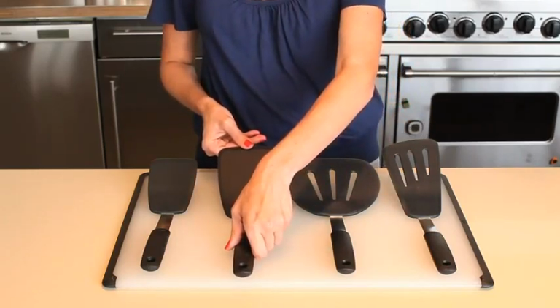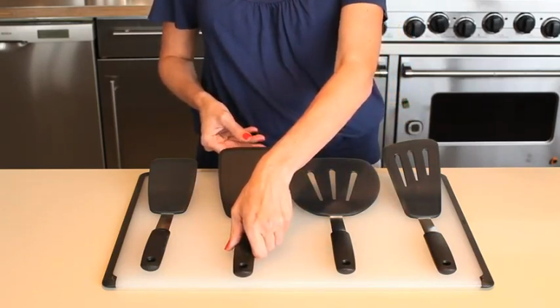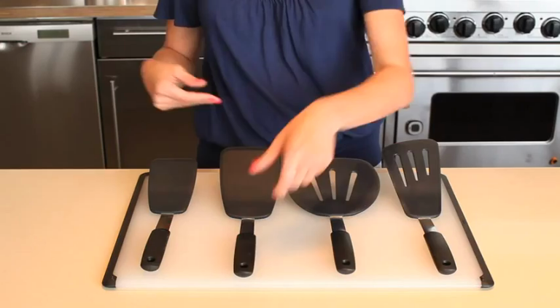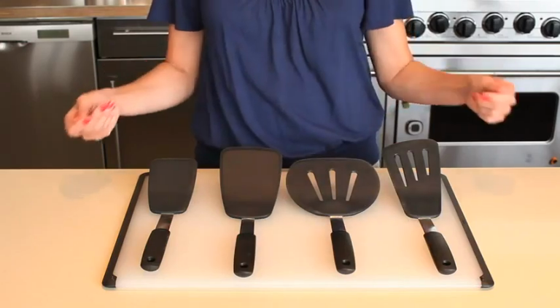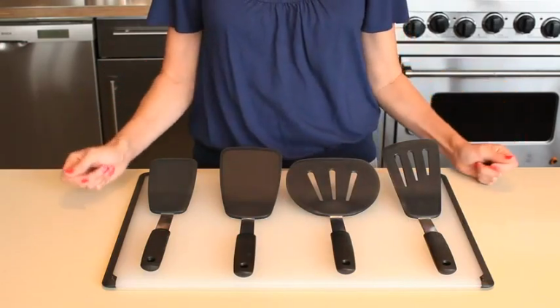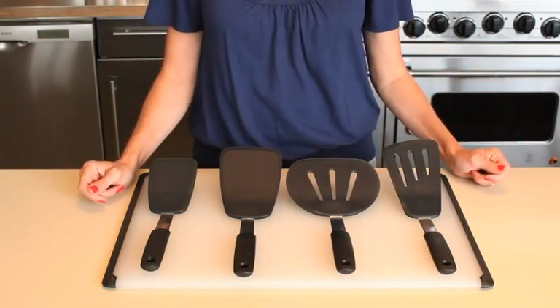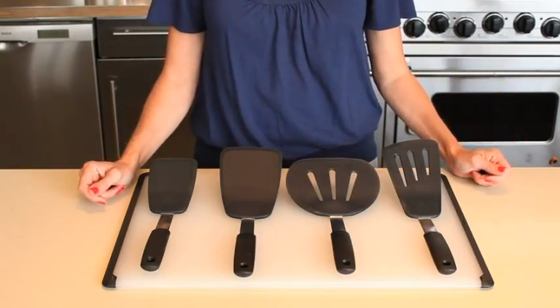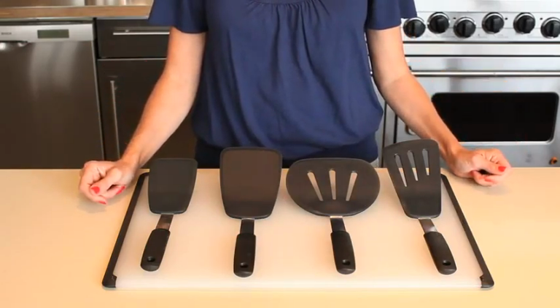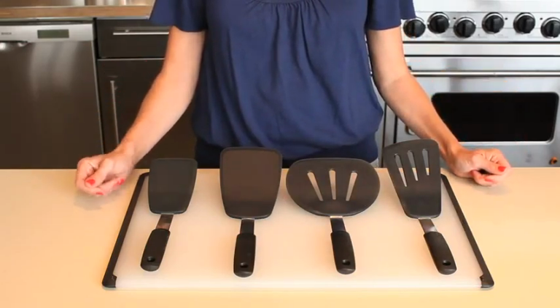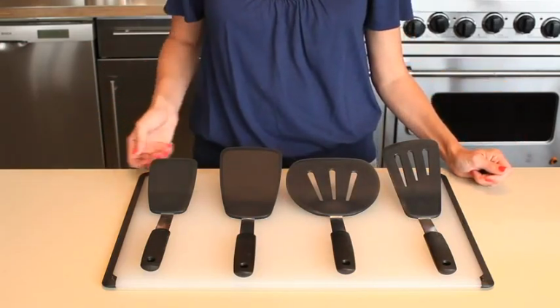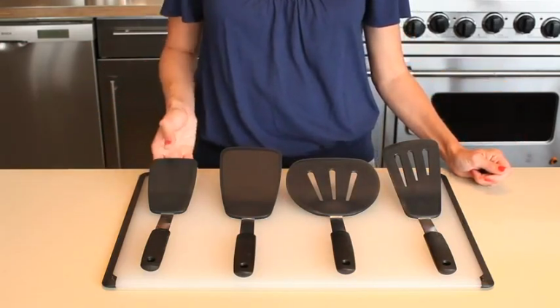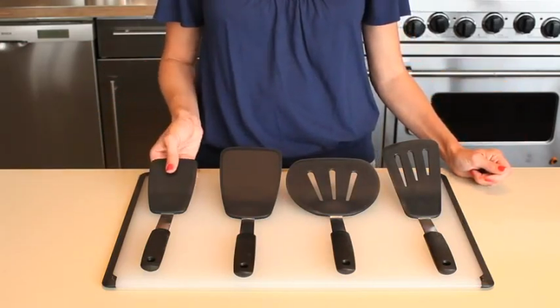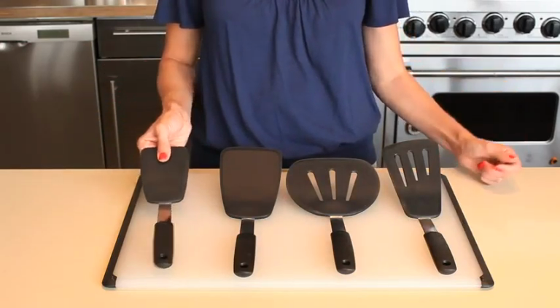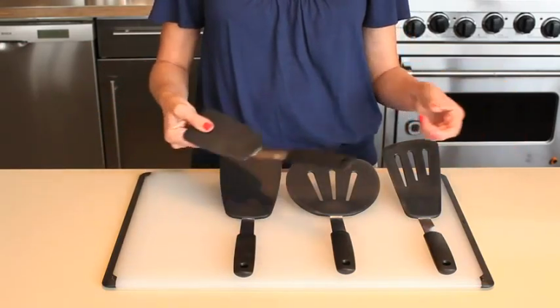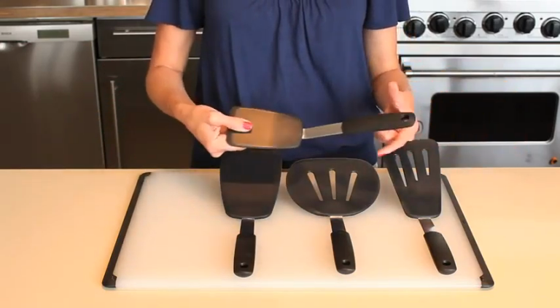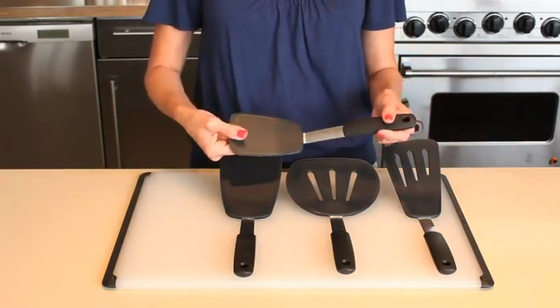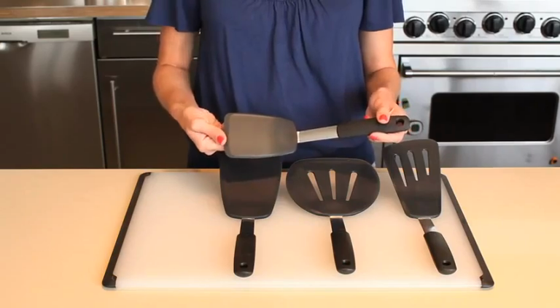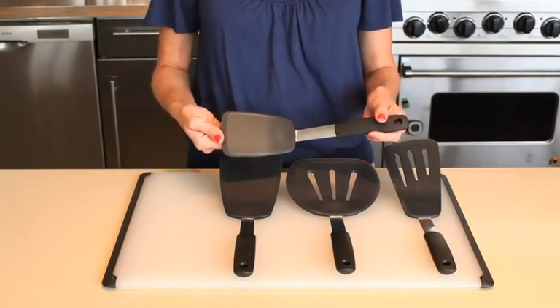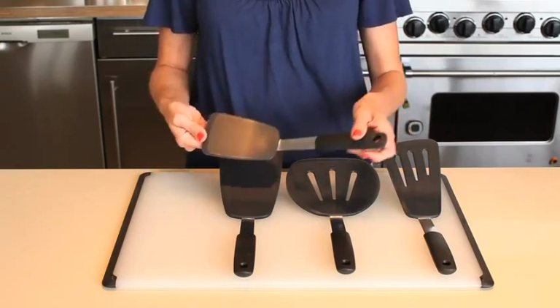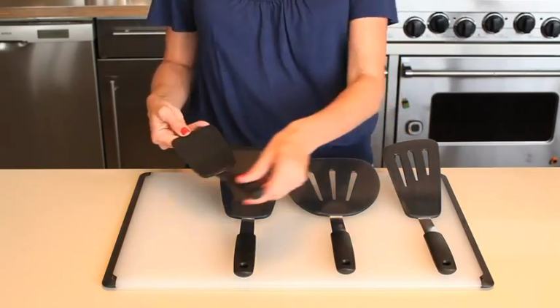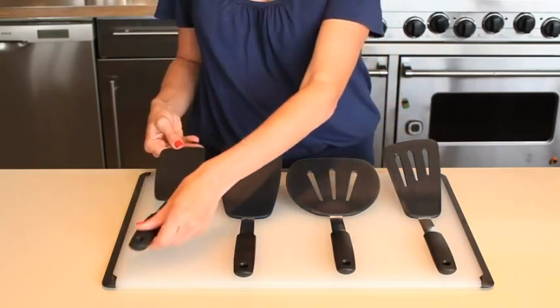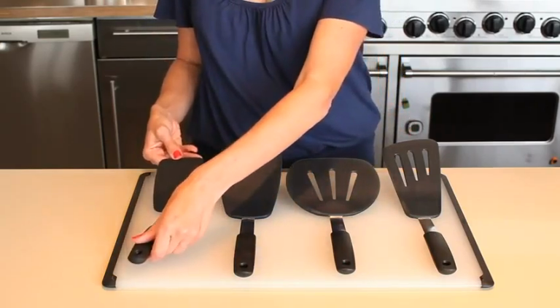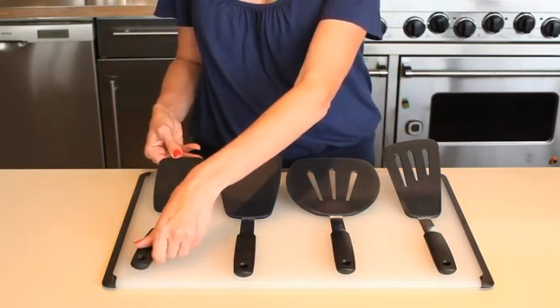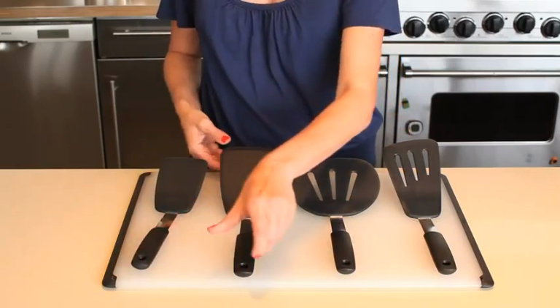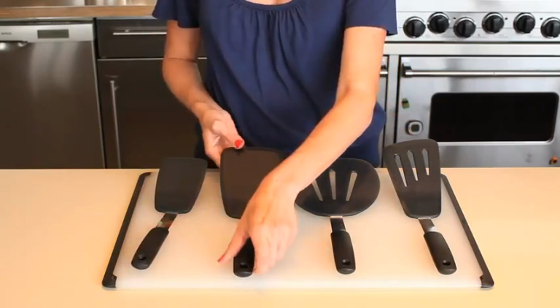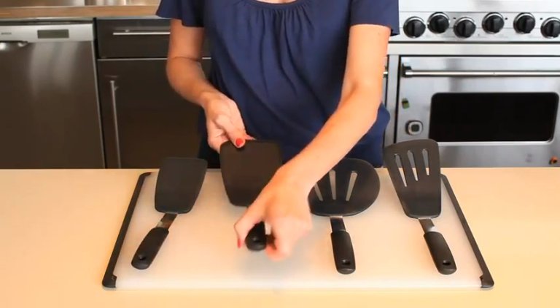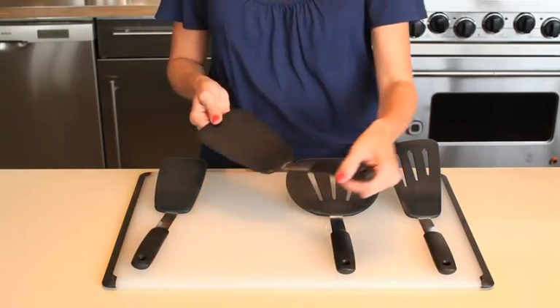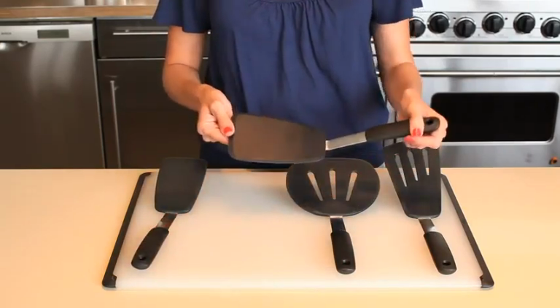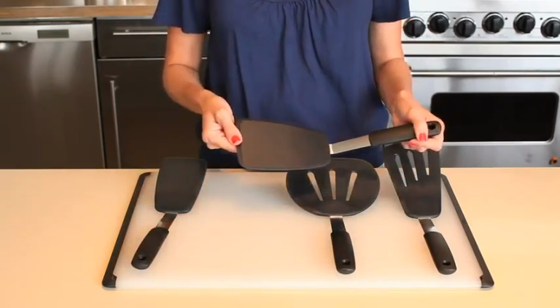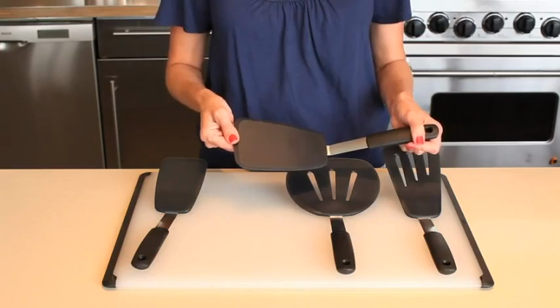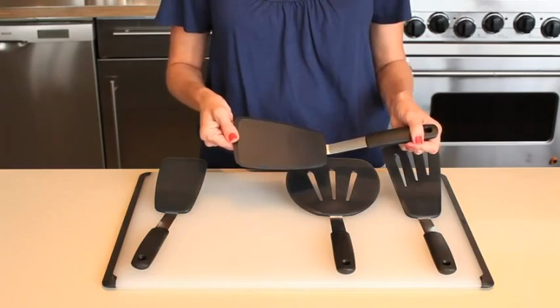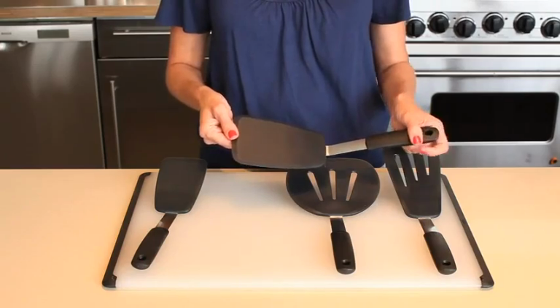These utensils are also safe for non-stick cookware and bakeware. The flexible turner is ideal for lifting cookies and other baked goods. The large turner is great for flipping eggs, burgers, crepes, and more.